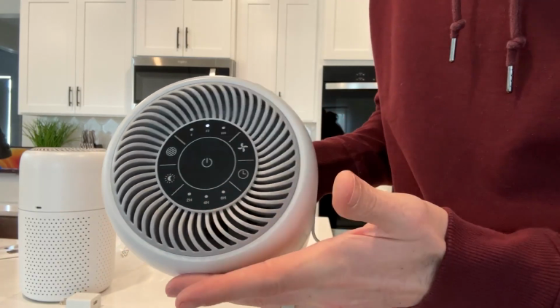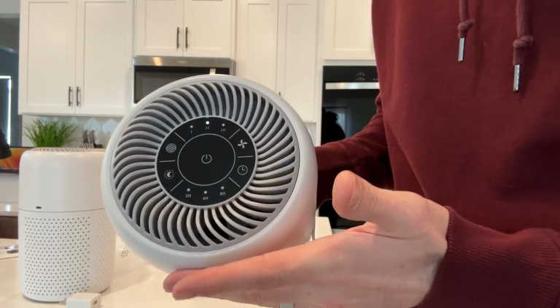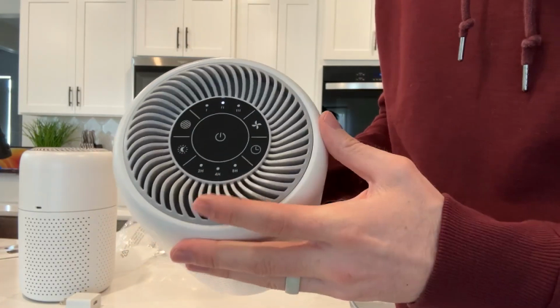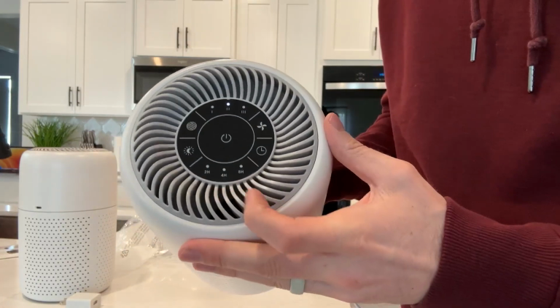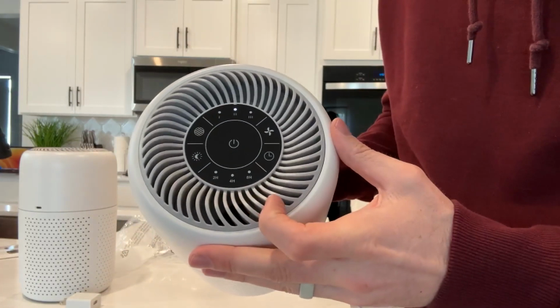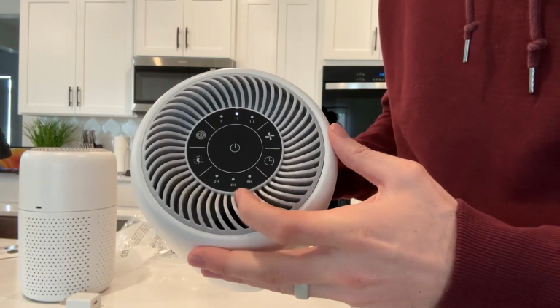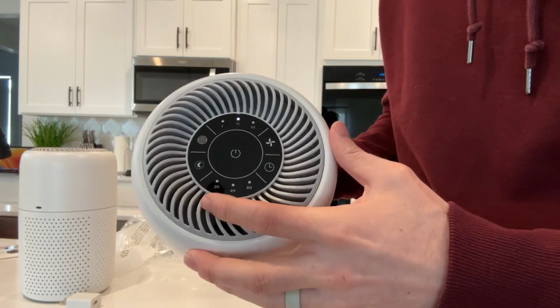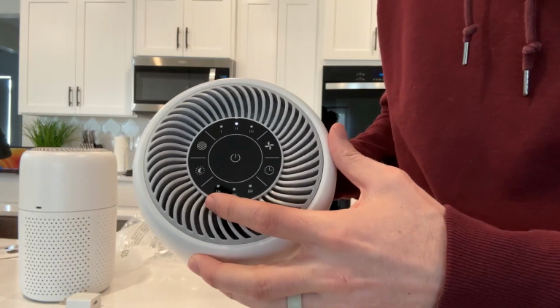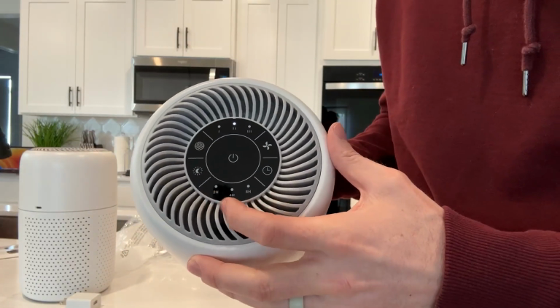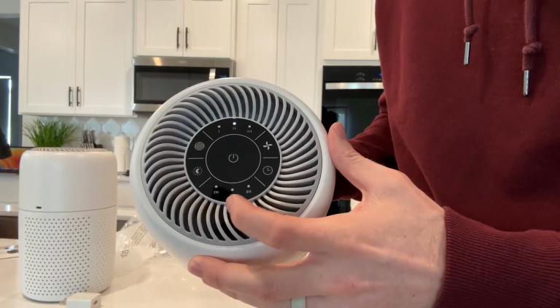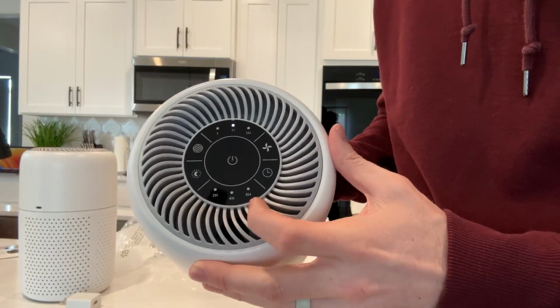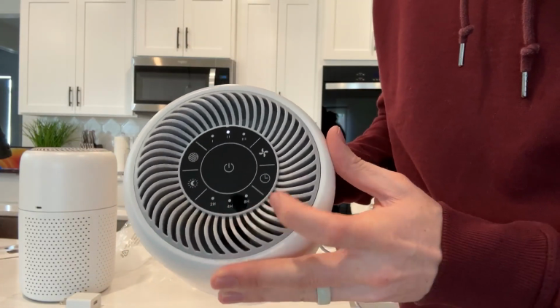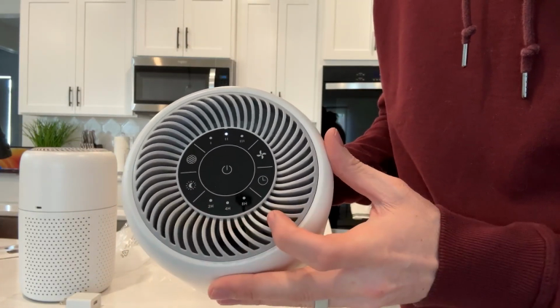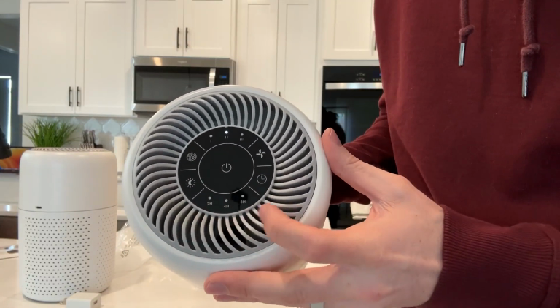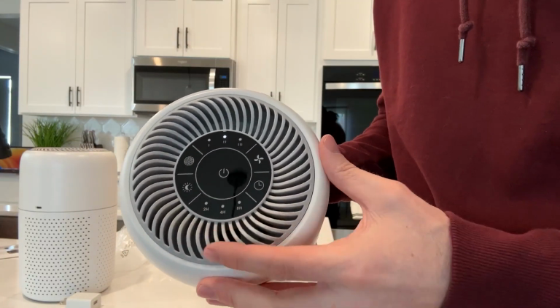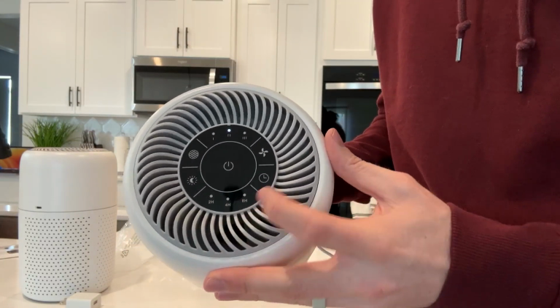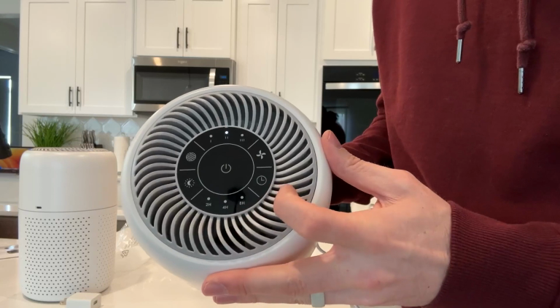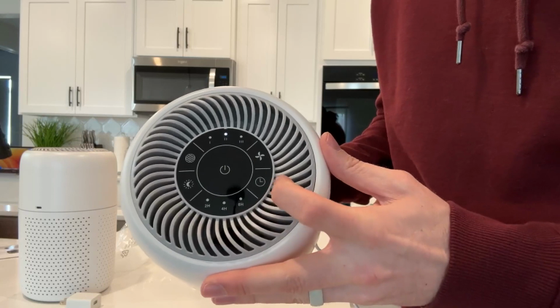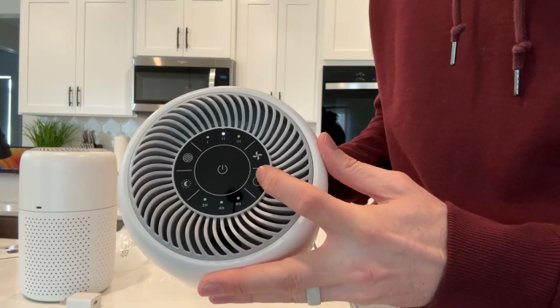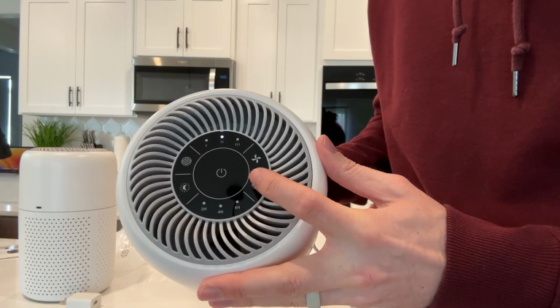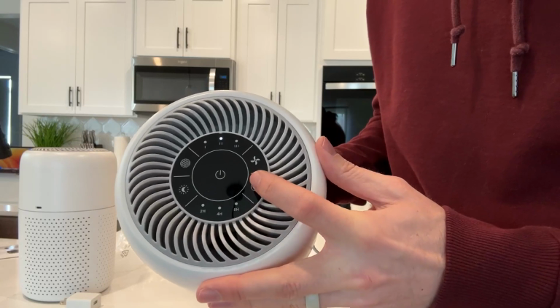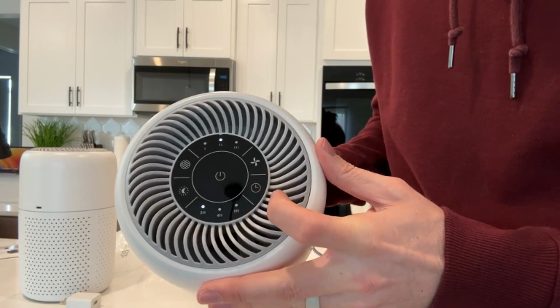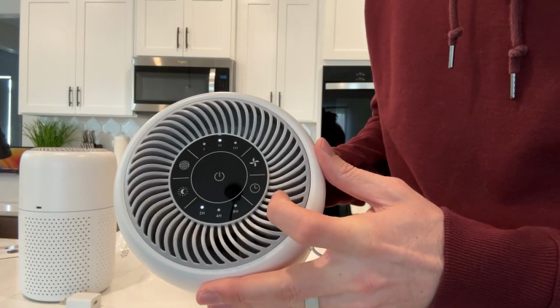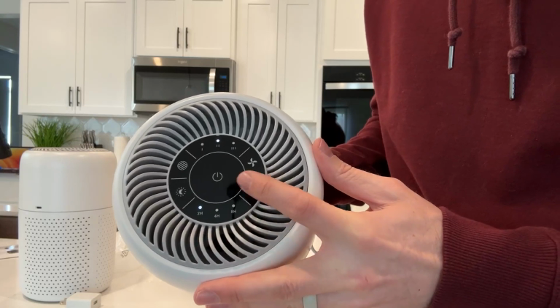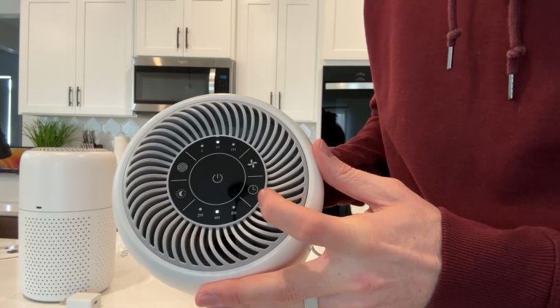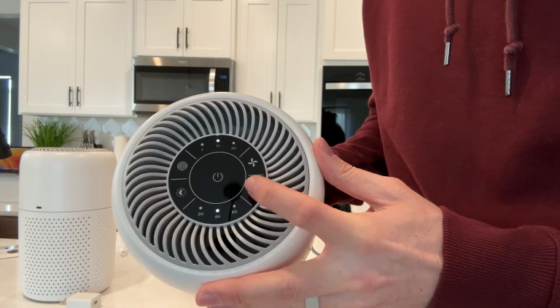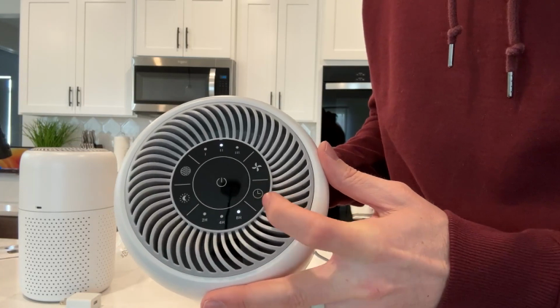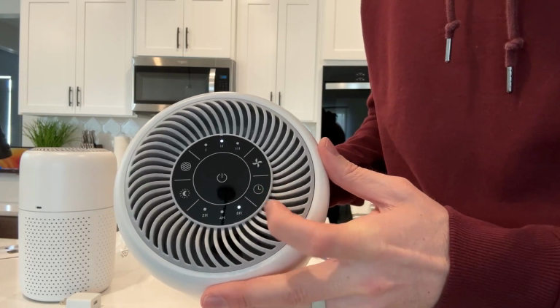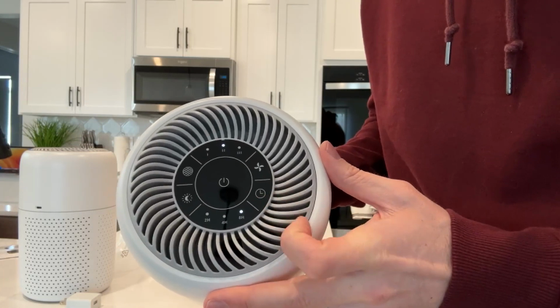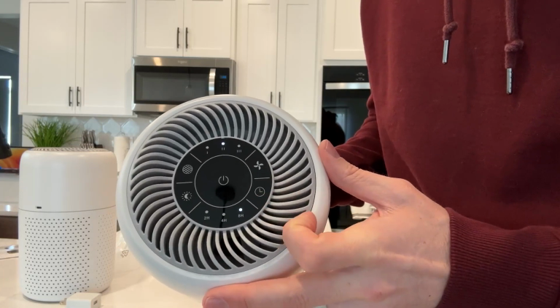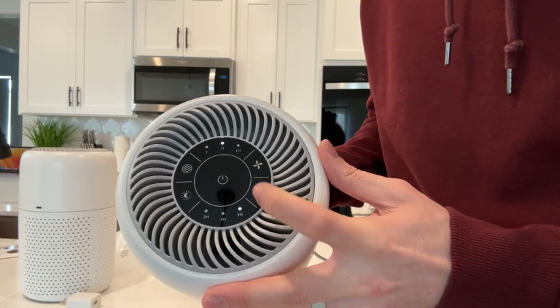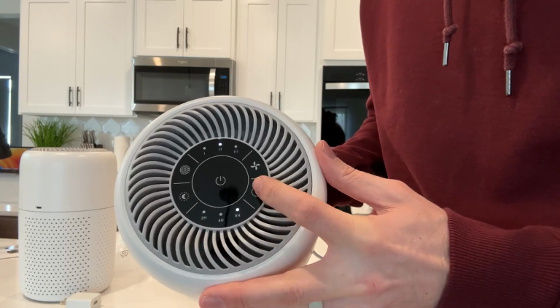There is a timer on this. If you want it to run for two hours, four hours, or eight hours, you can set that and it will automatically turn off. You can cycle through two, four, eight, and then just leave it there.